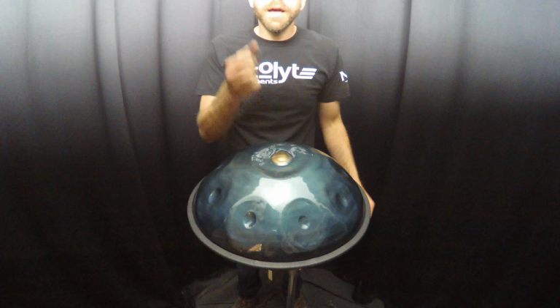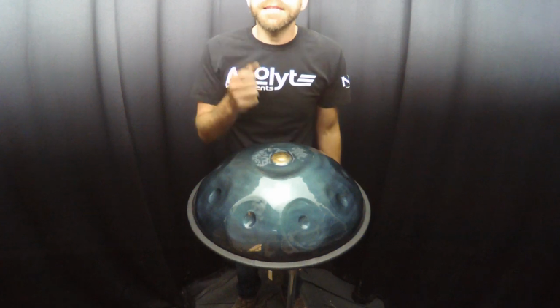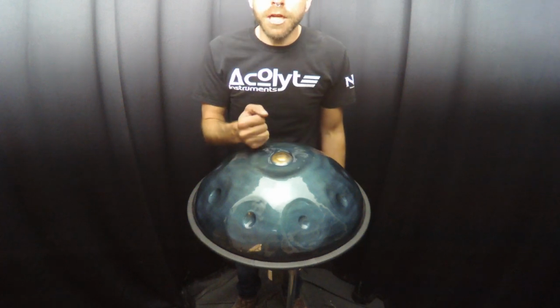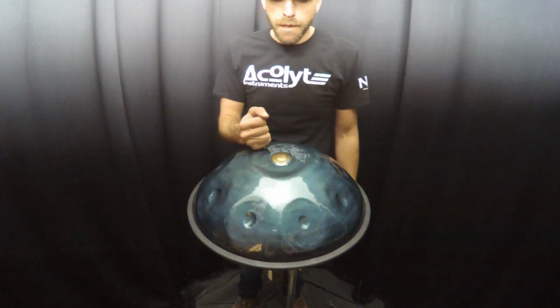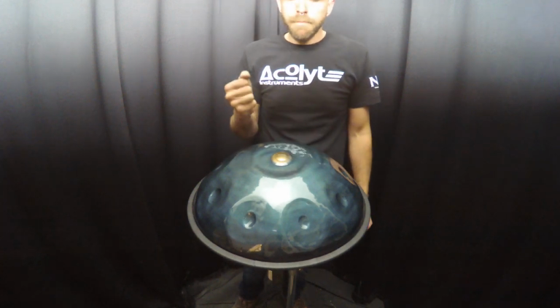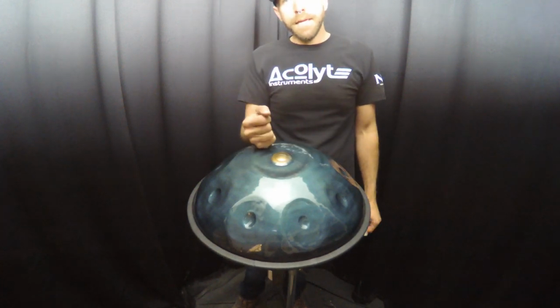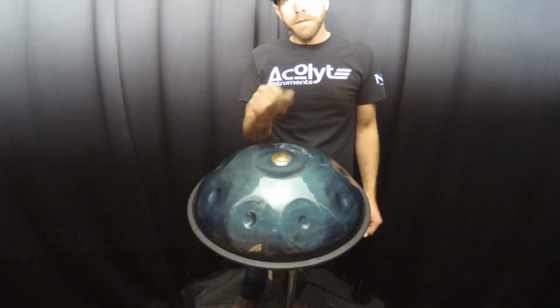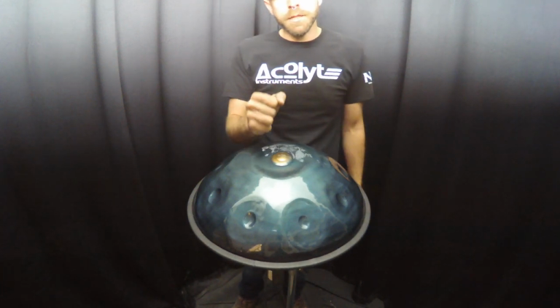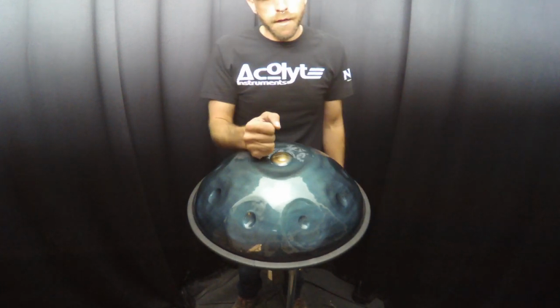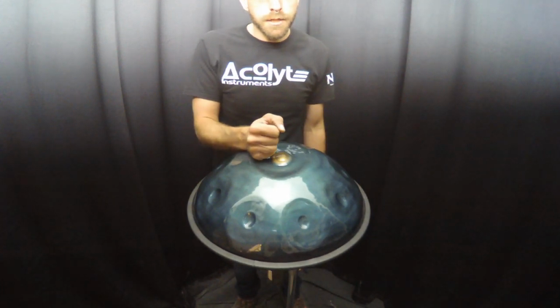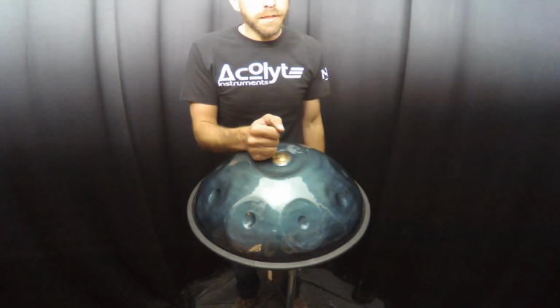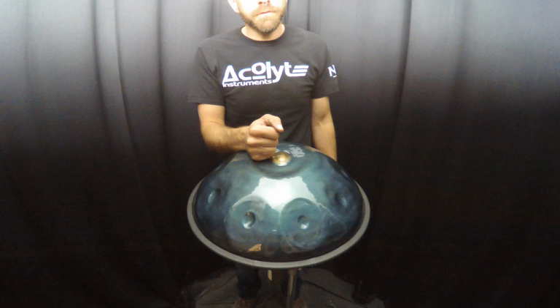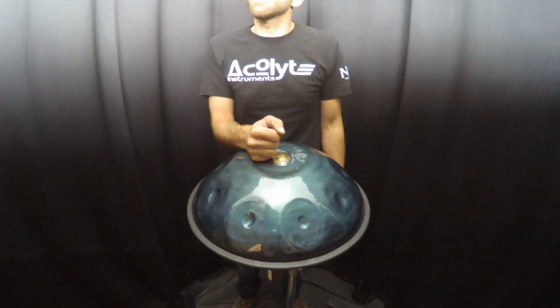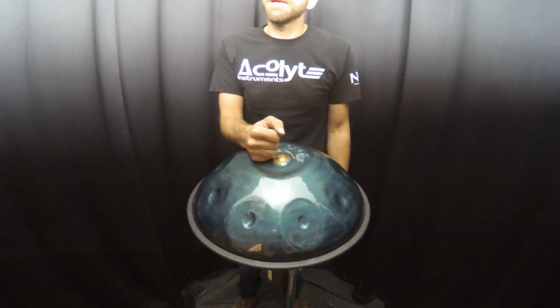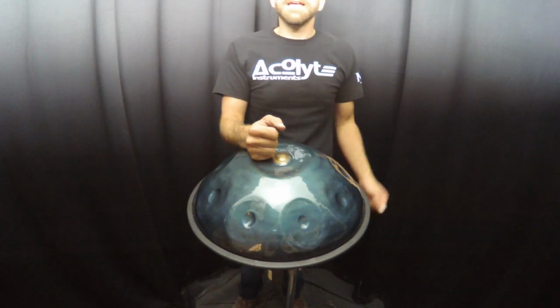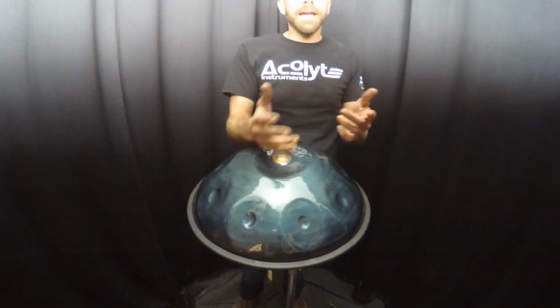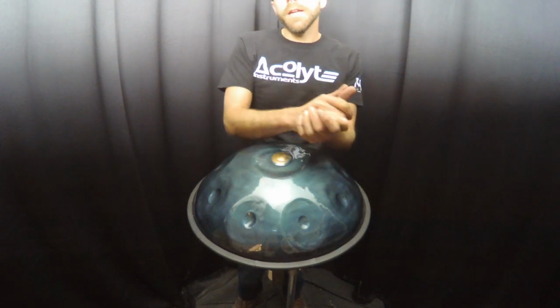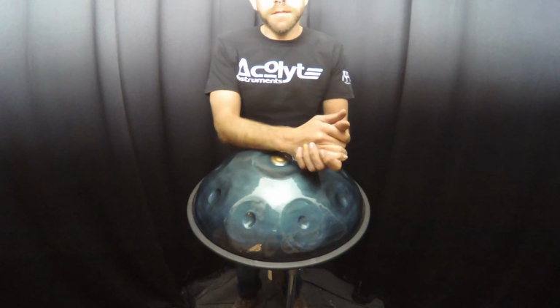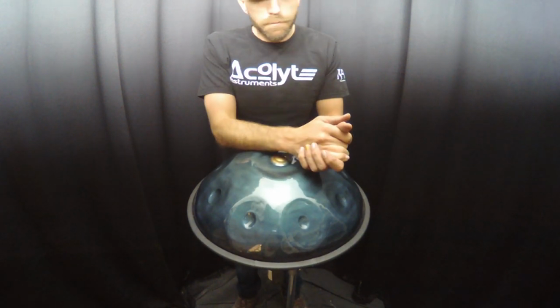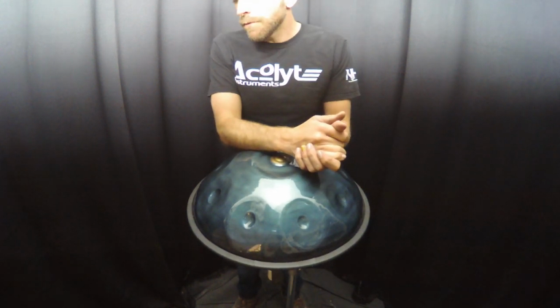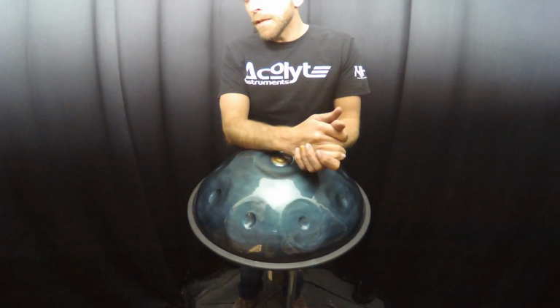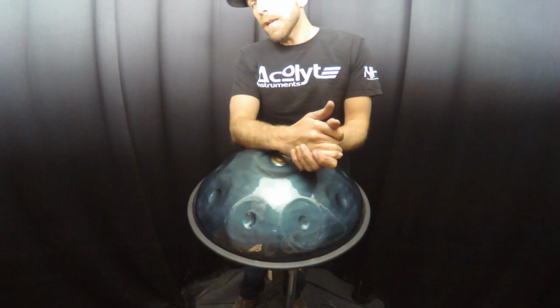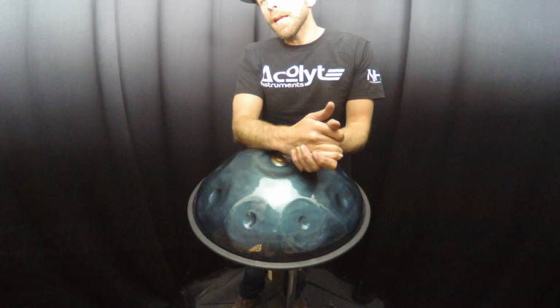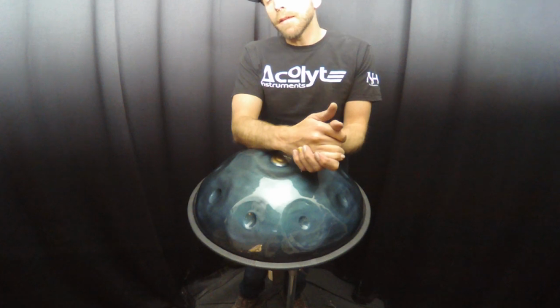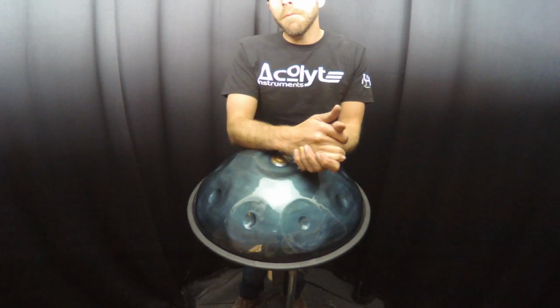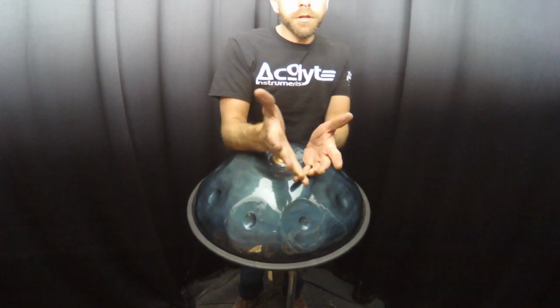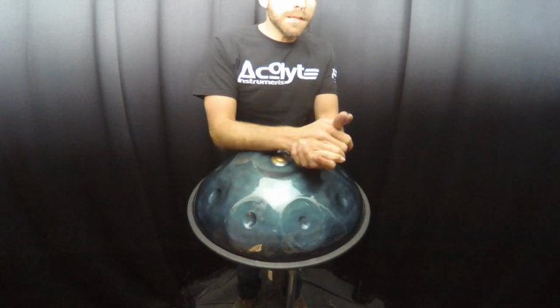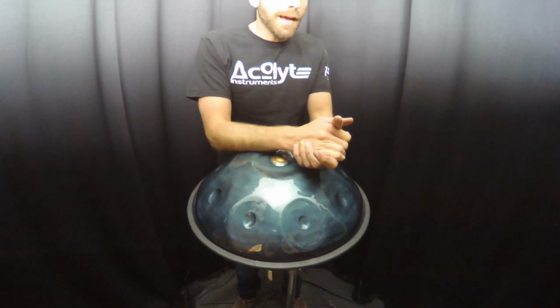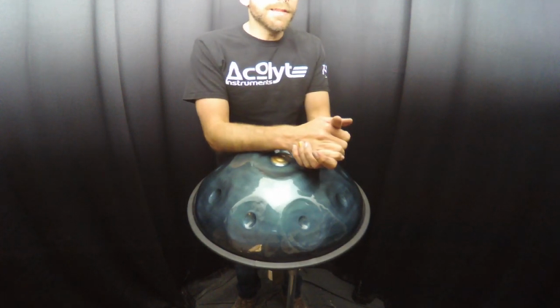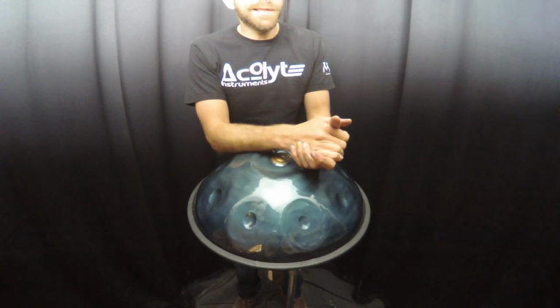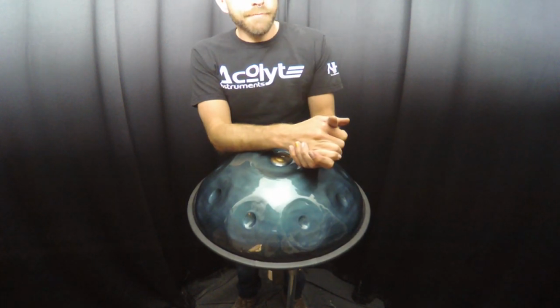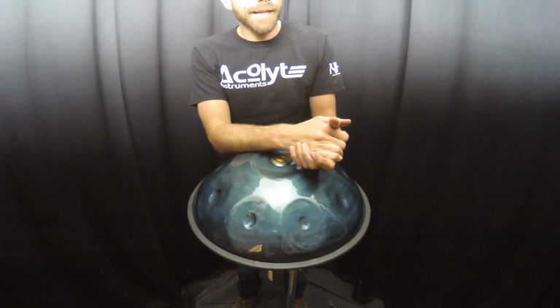And that's a G Pygmy mini, 17.75 inches in PC steel from Nirvana handpan. Again, if you have any questions, please feel free to email us at nirvanahanpan at gmail.com, or you can also visit us at acolyteinstruments.com. Thank you.